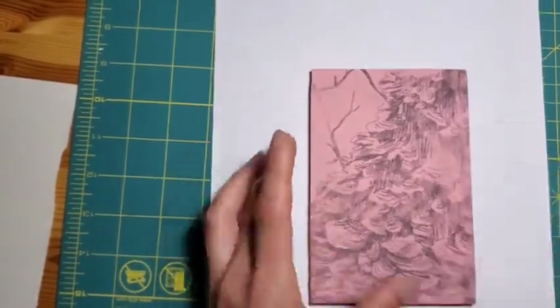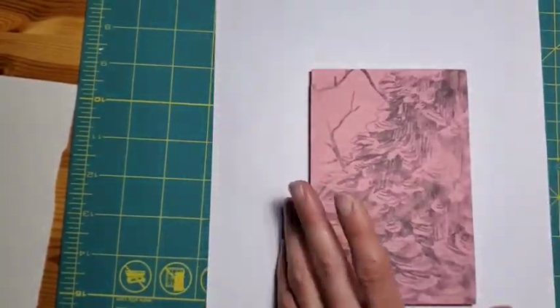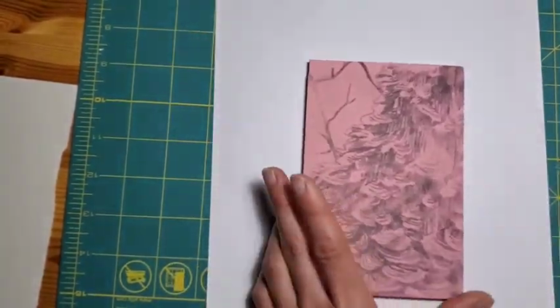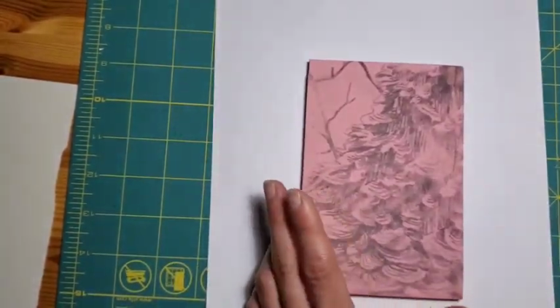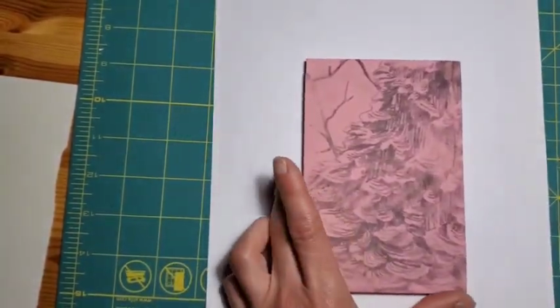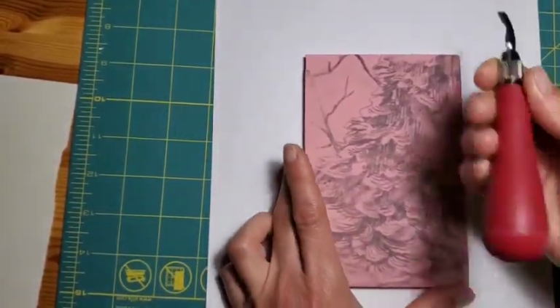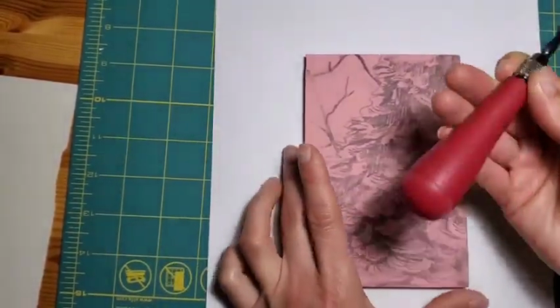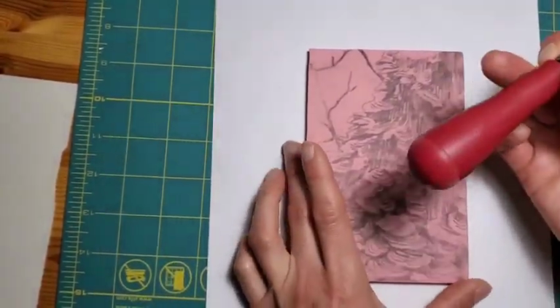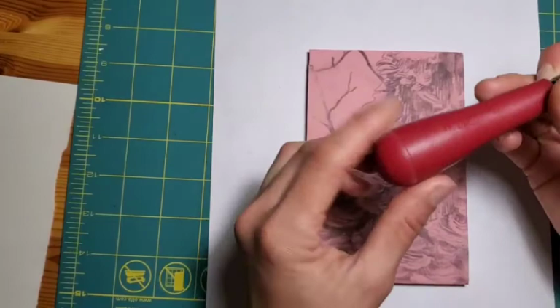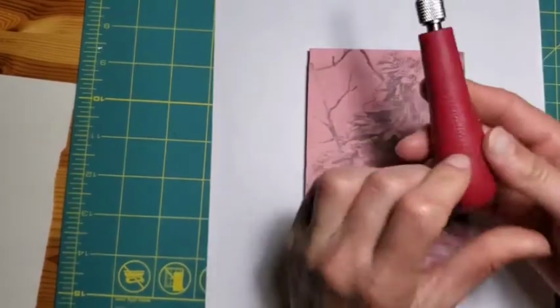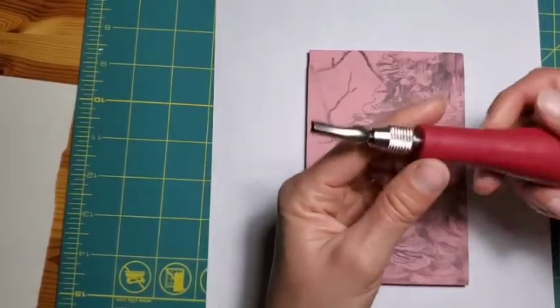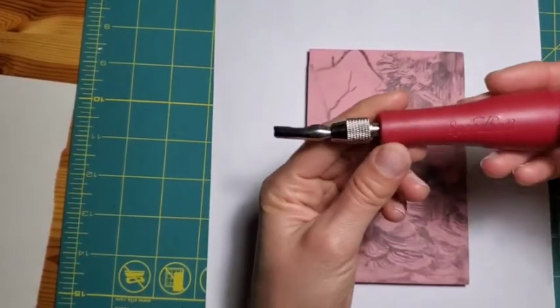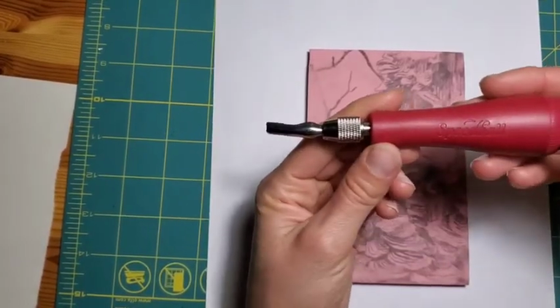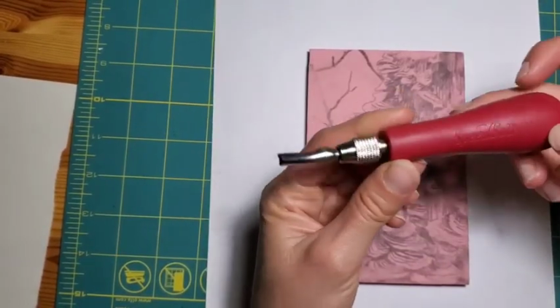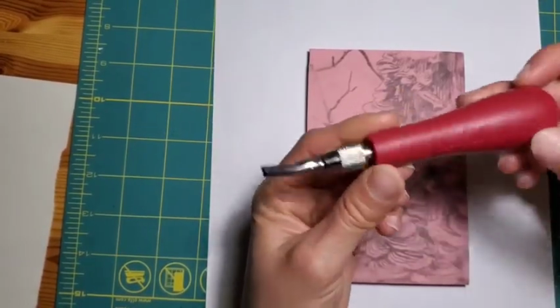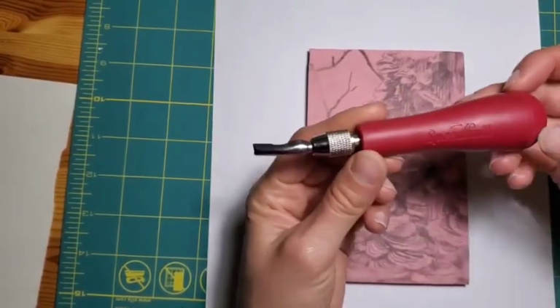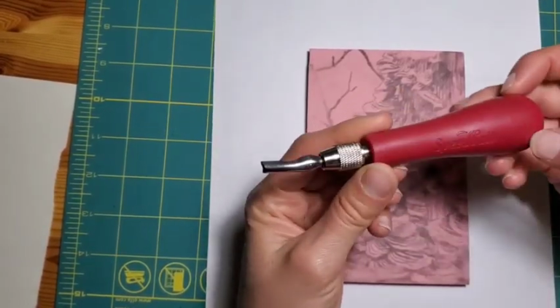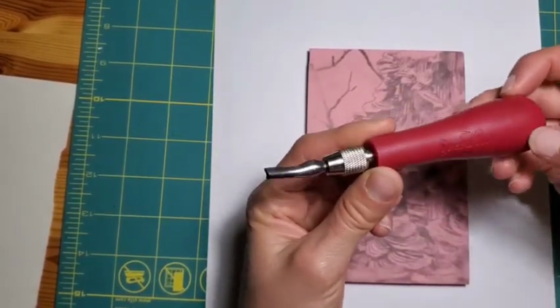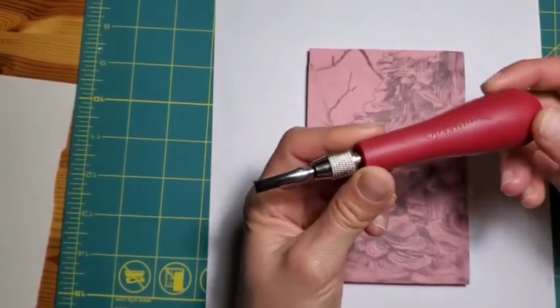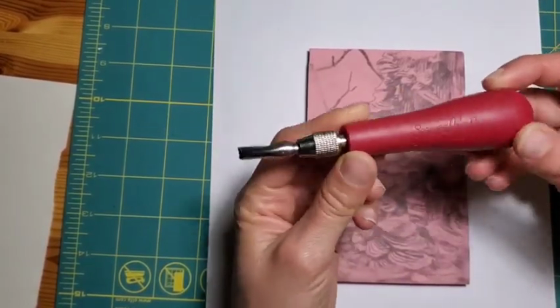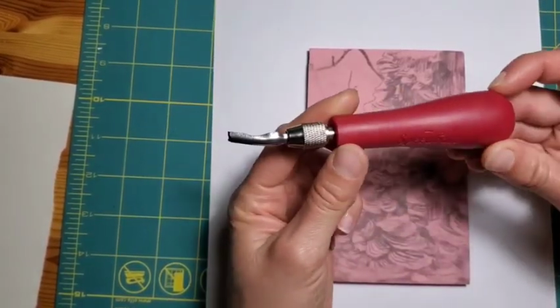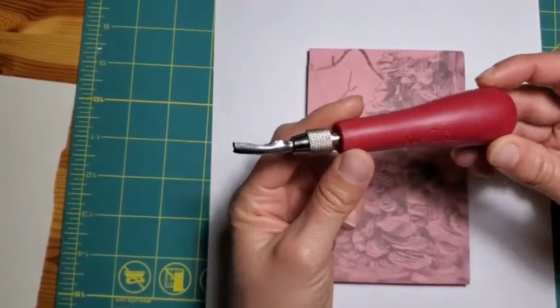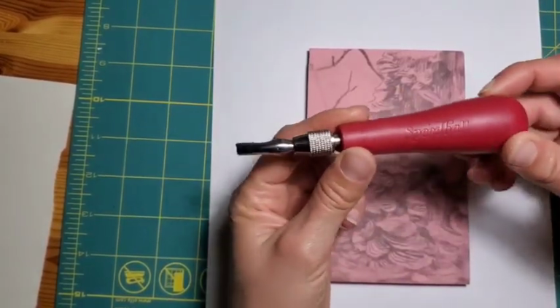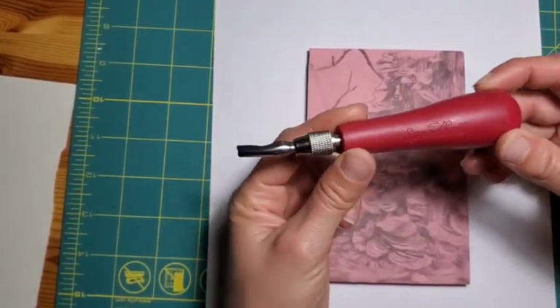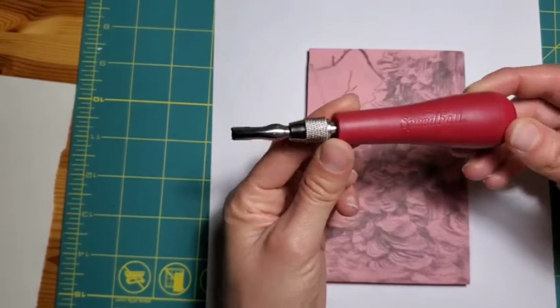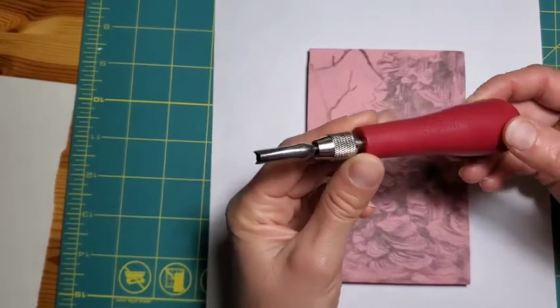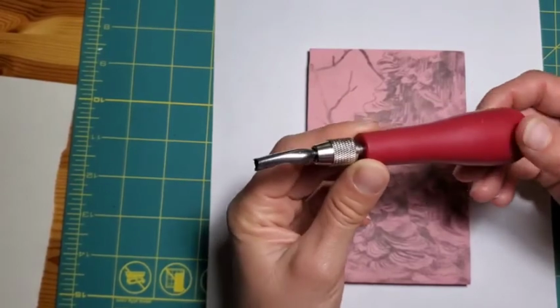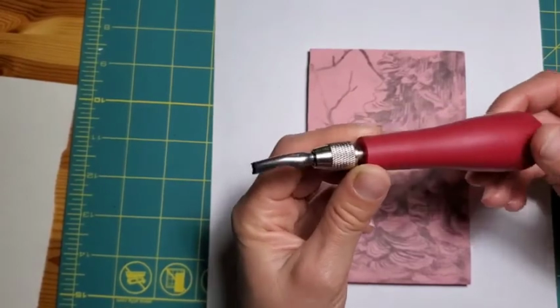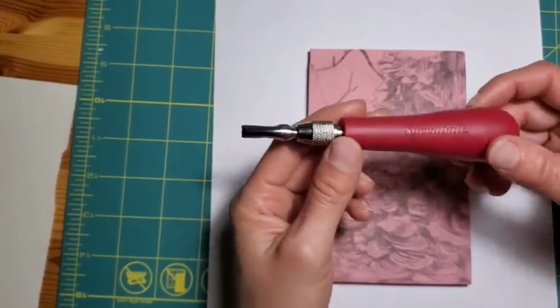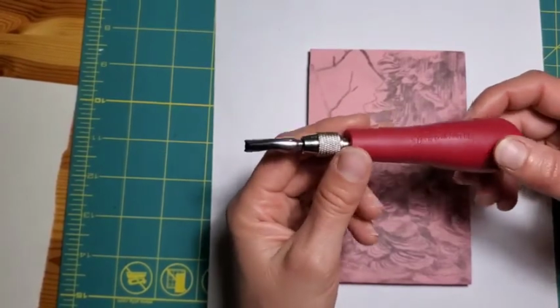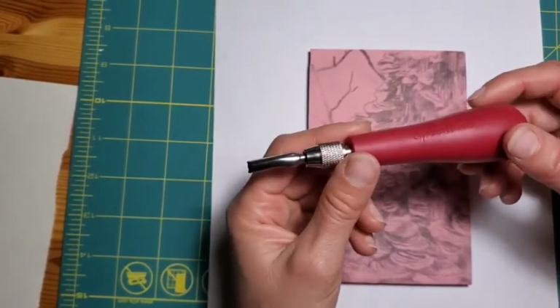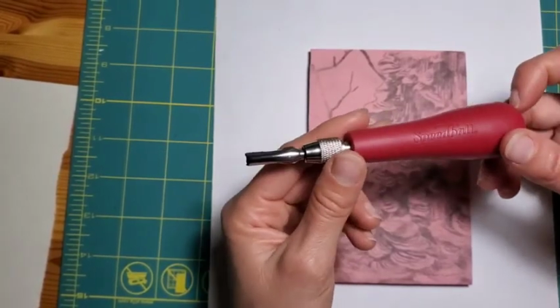I'm working with a Speedball carving tool. You can buy this as part of a lino cut printing beginner set. It's a really fun medium to work in.